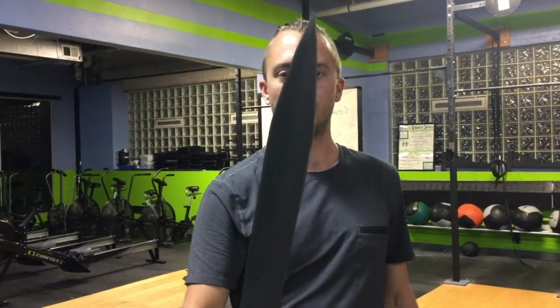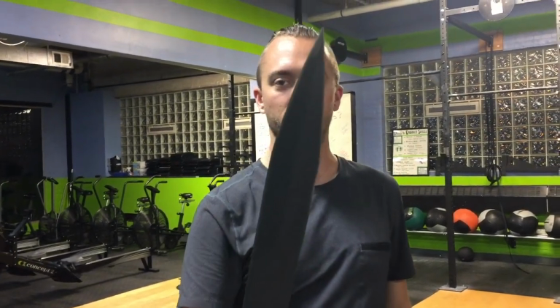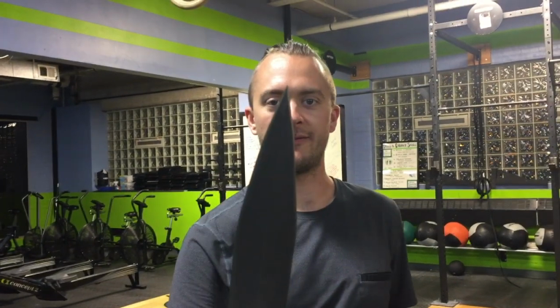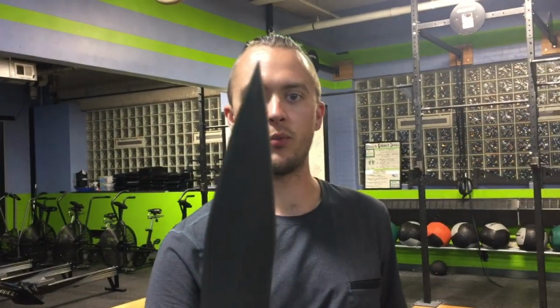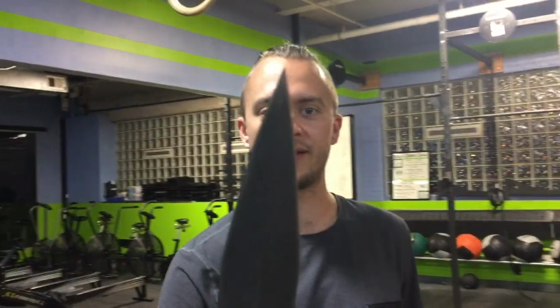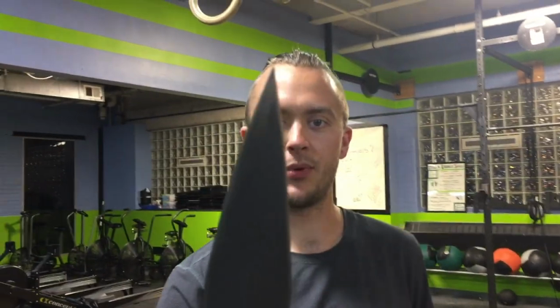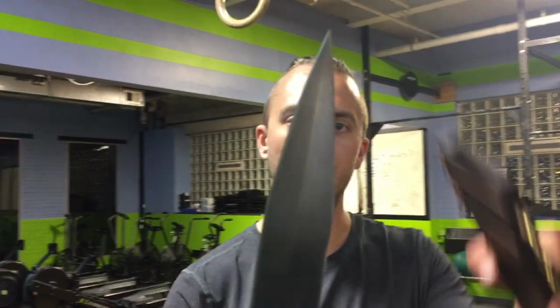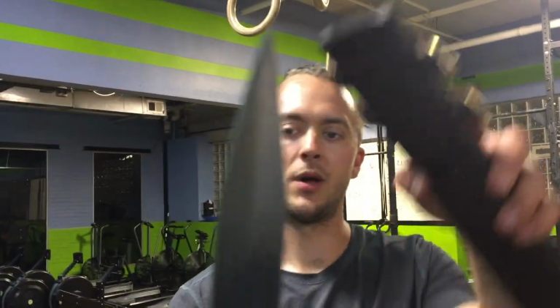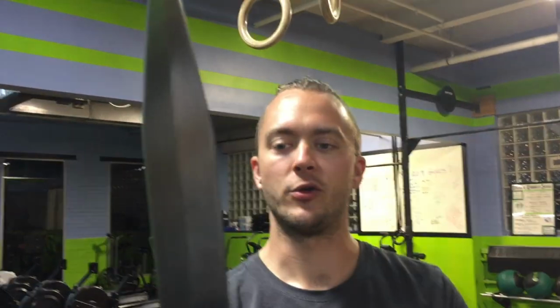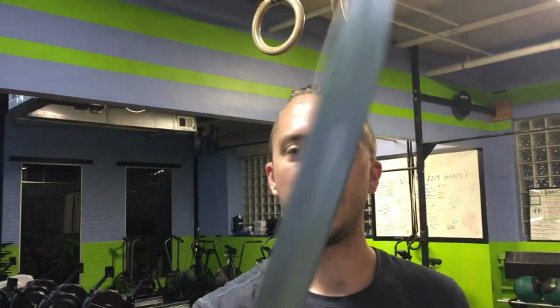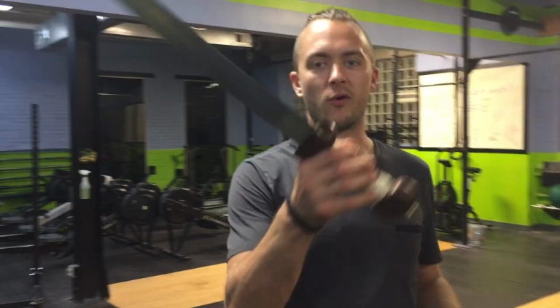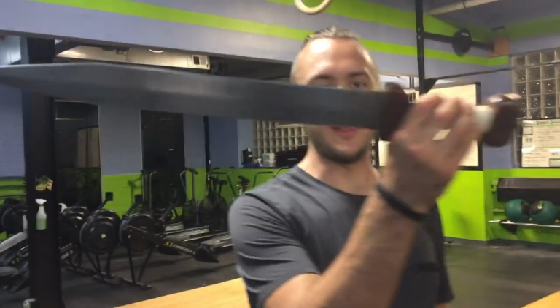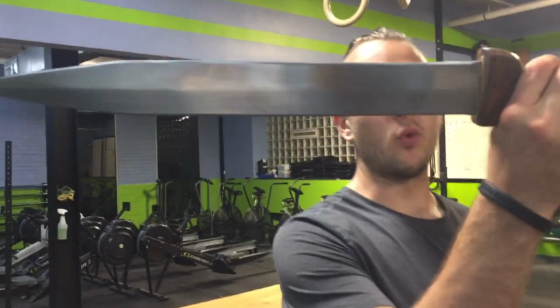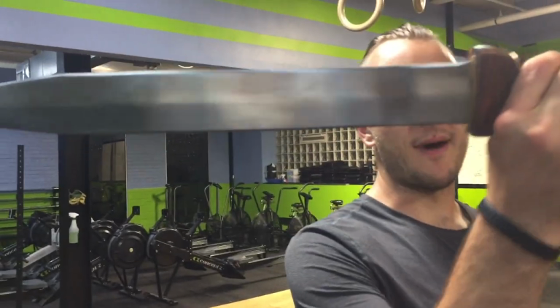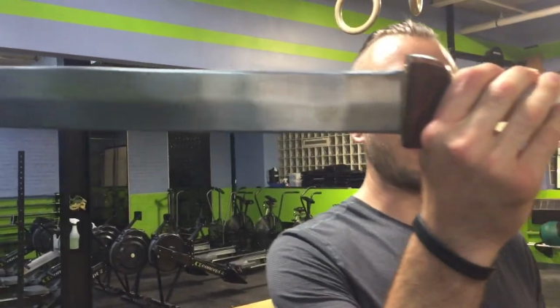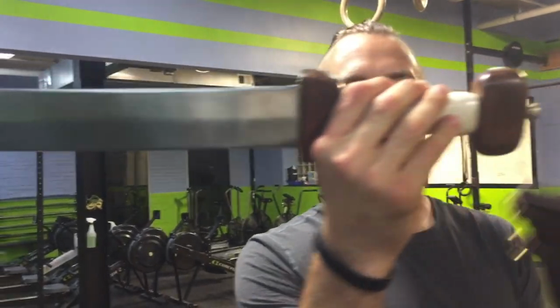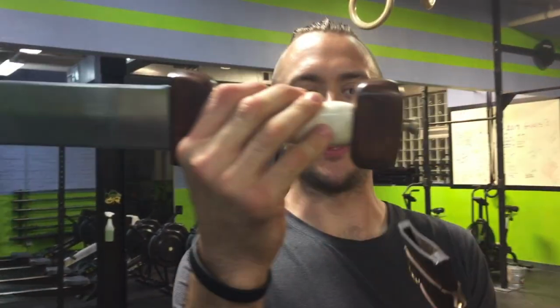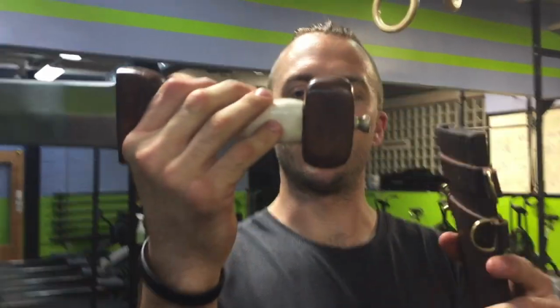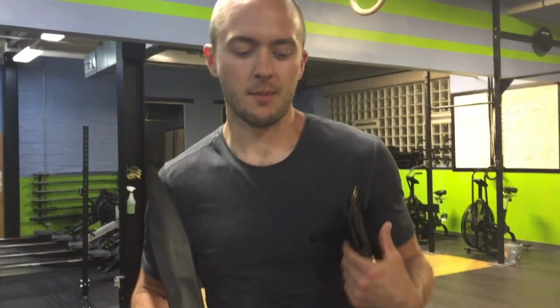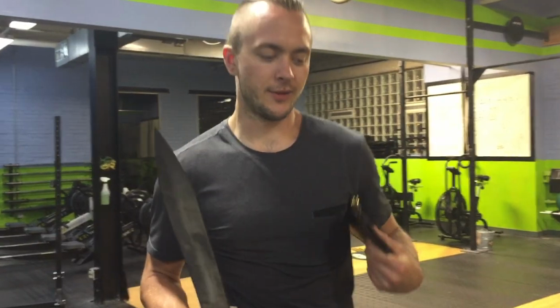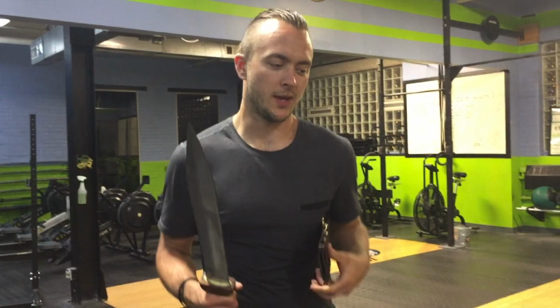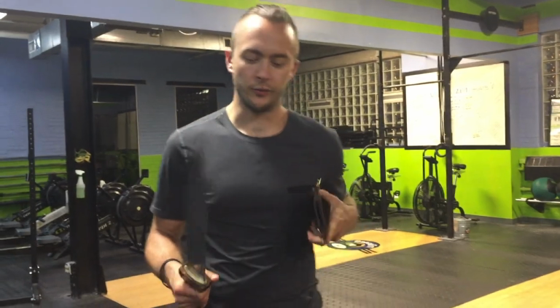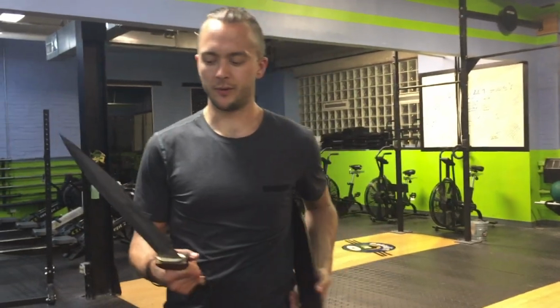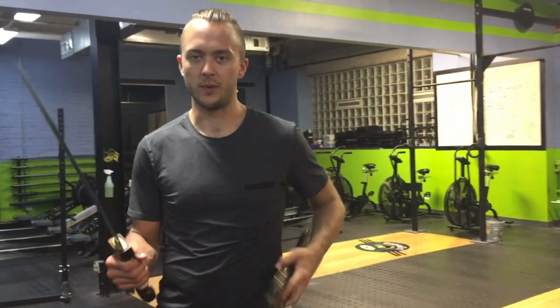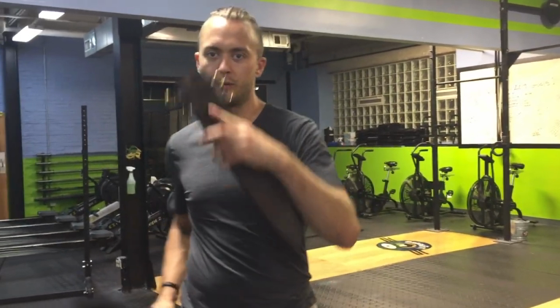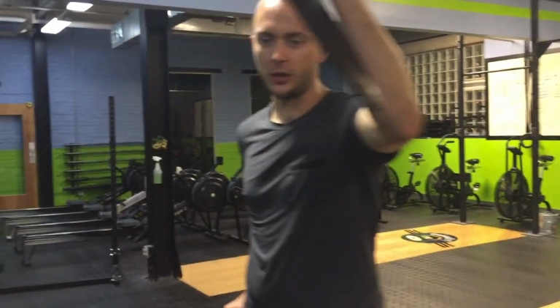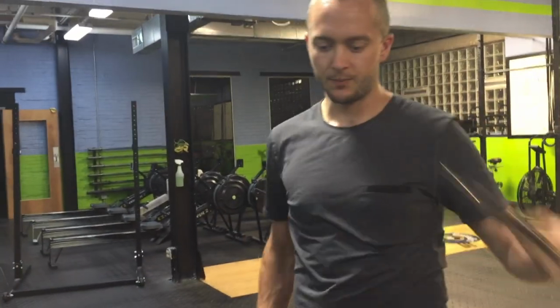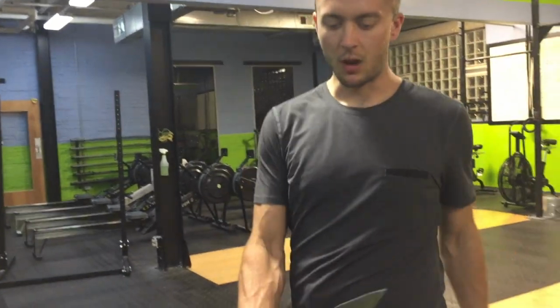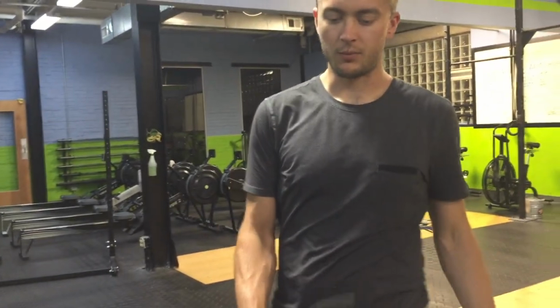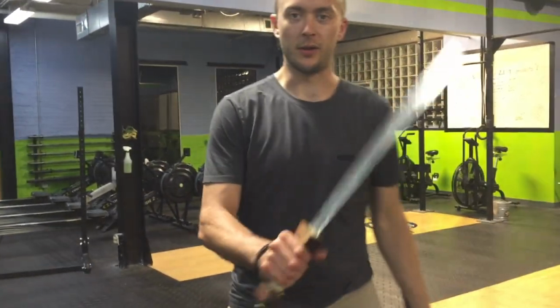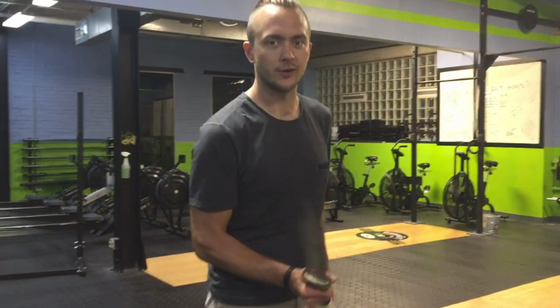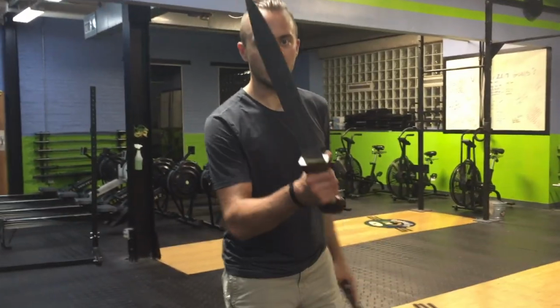Notice the very pointy tip and double-edged blade. Draw length of 25 and three-quarter inches. This would be used with the shield — primarily a thrusting blade.